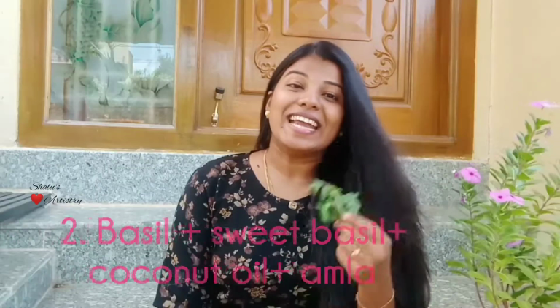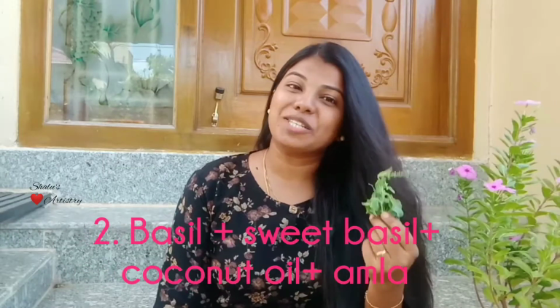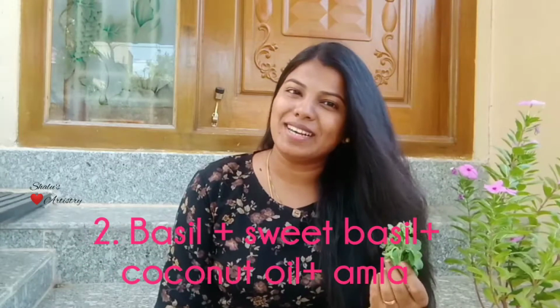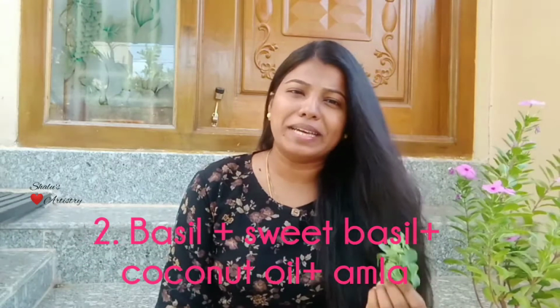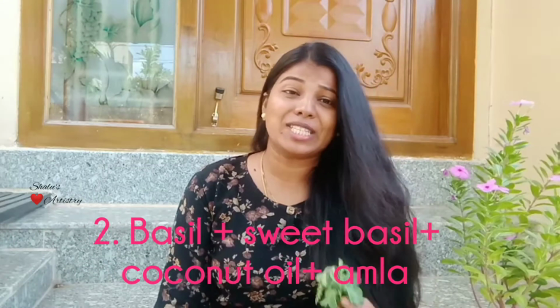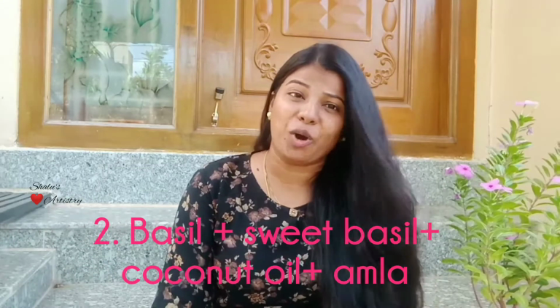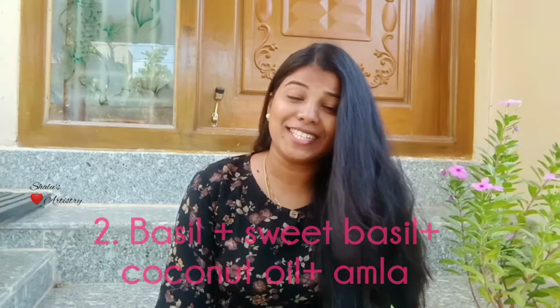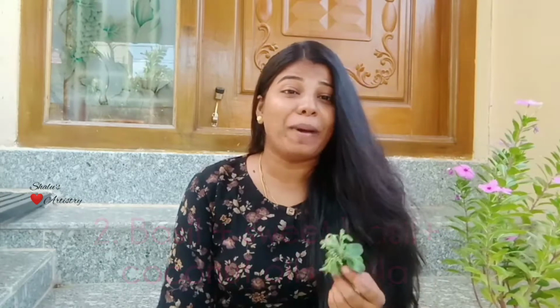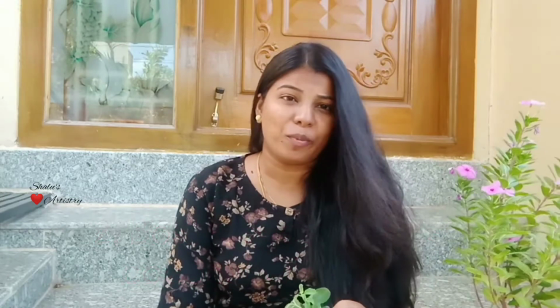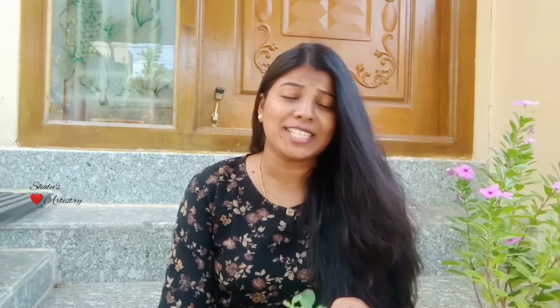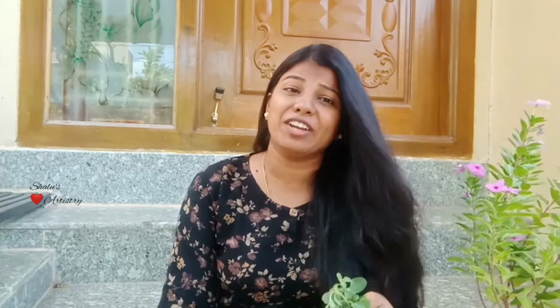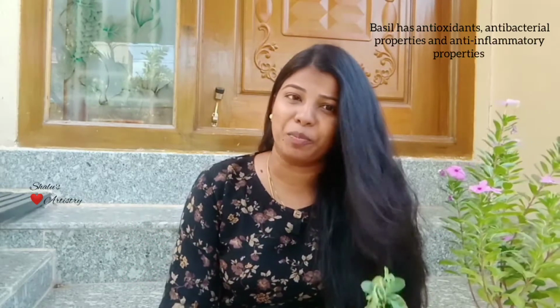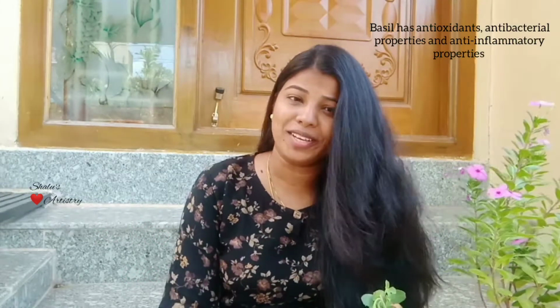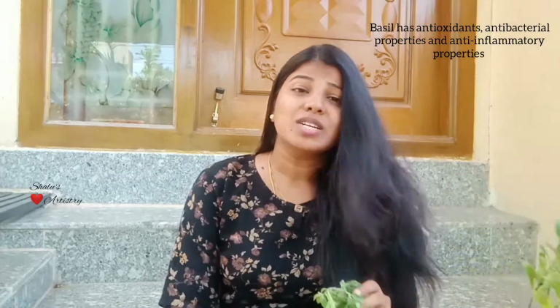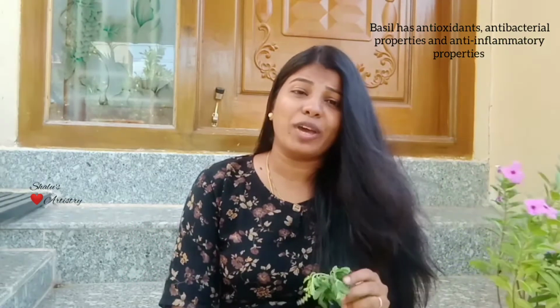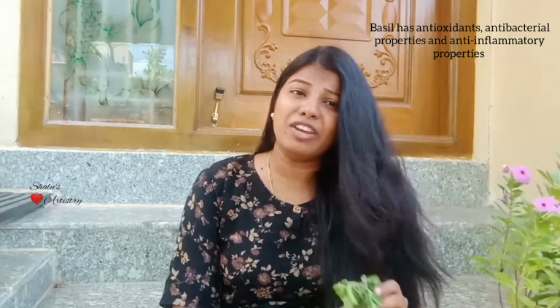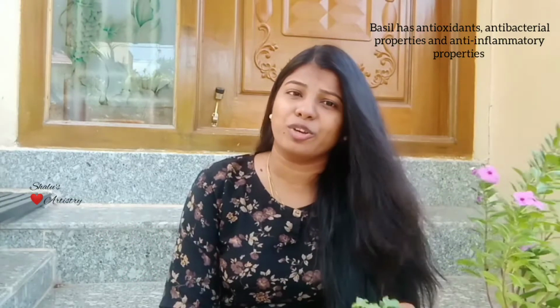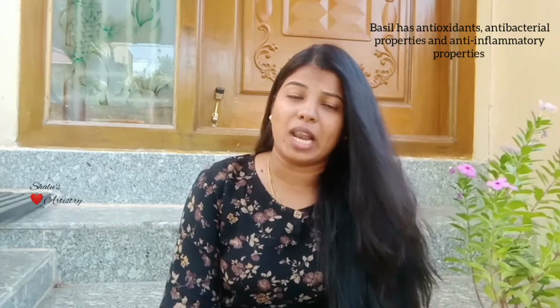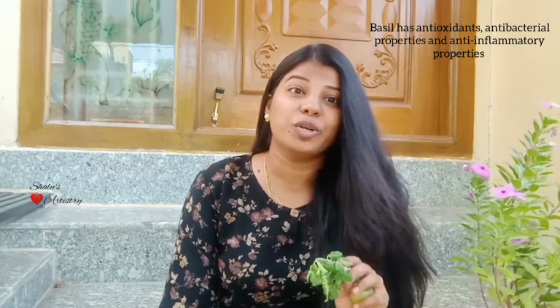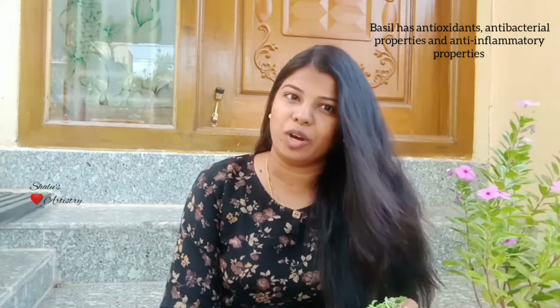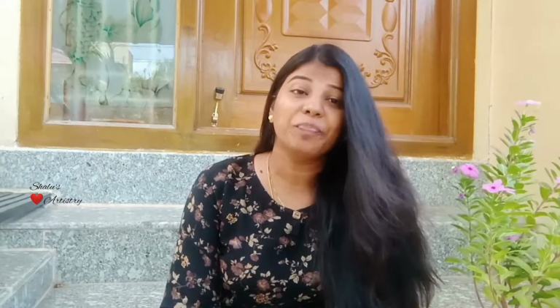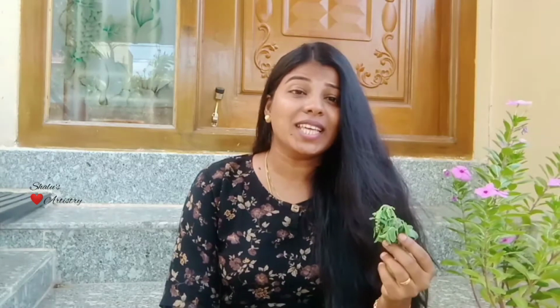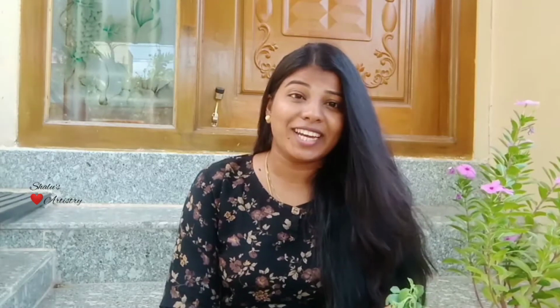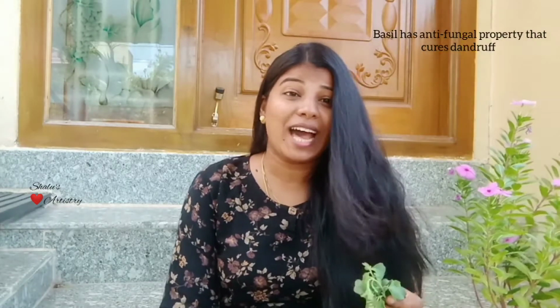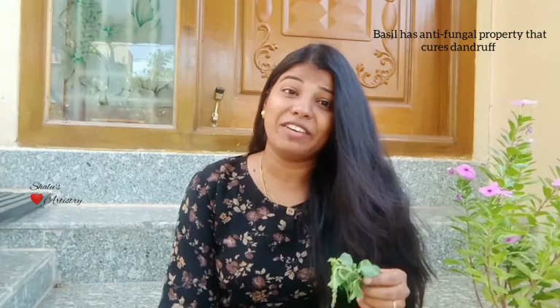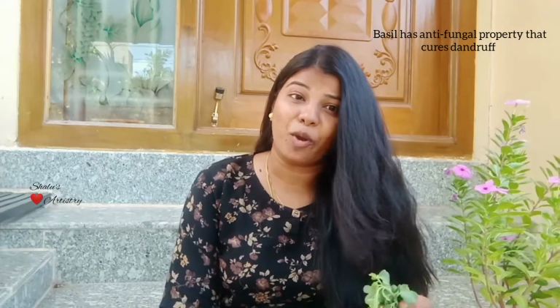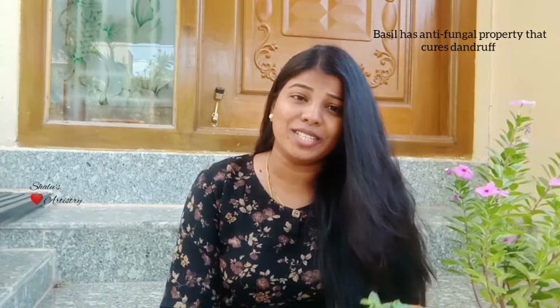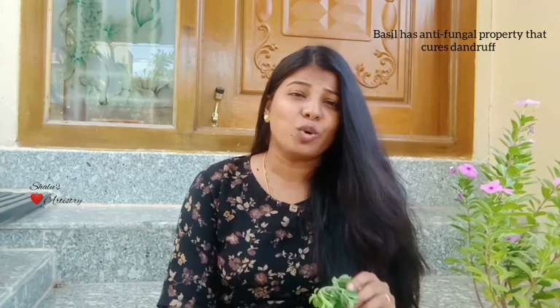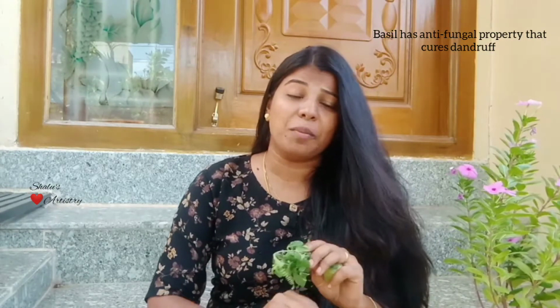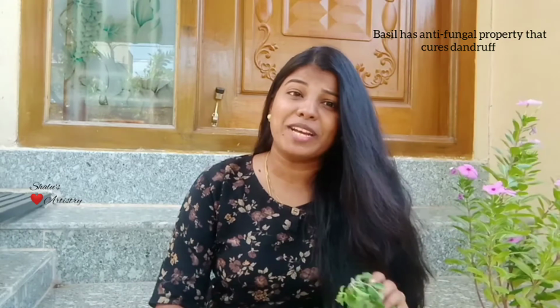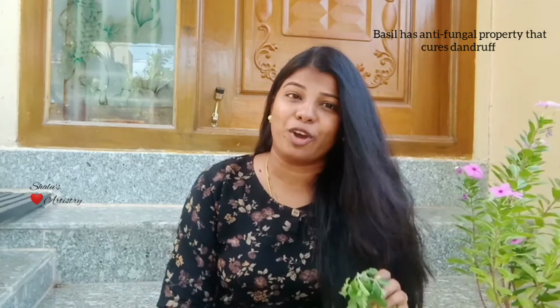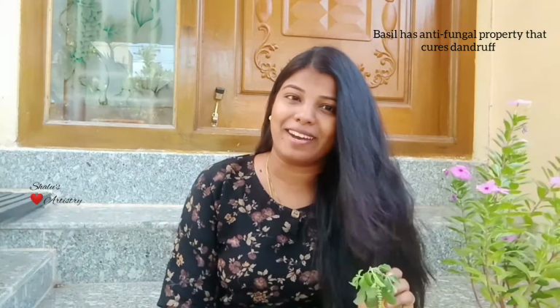Next is basil. Basil has antioxidants, antibacterial properties, and anti-inflammatory properties. So if you have any infection on your scalp it's going to help you a lot. Other than that it also has anti-fungal properties, so it's a great remedy for controlling dandruff.